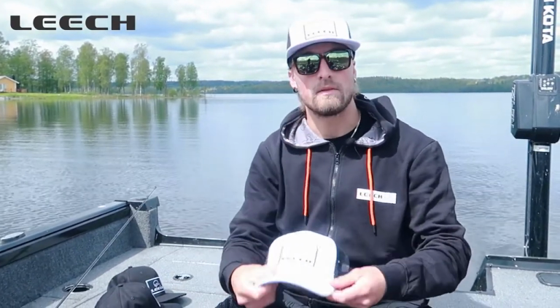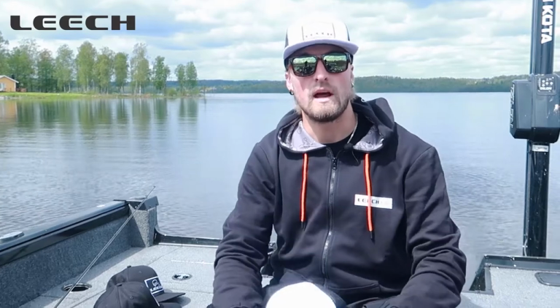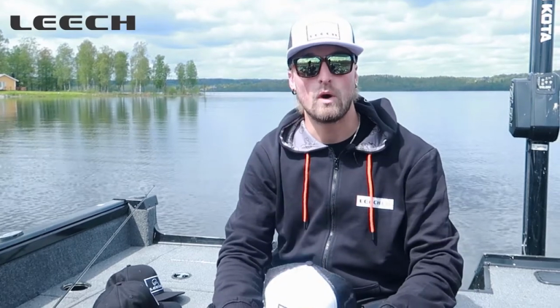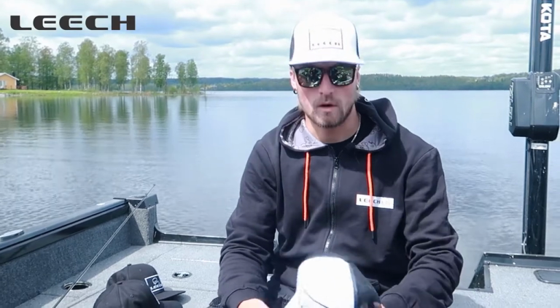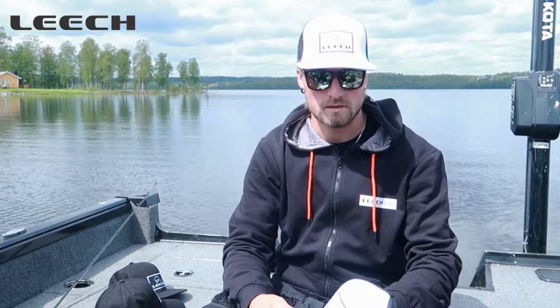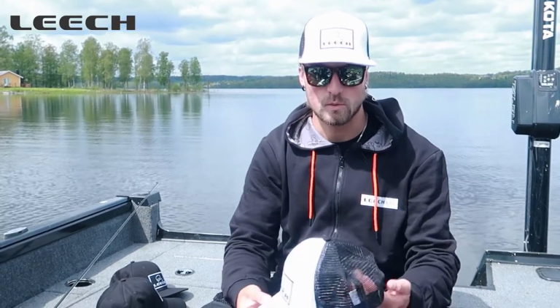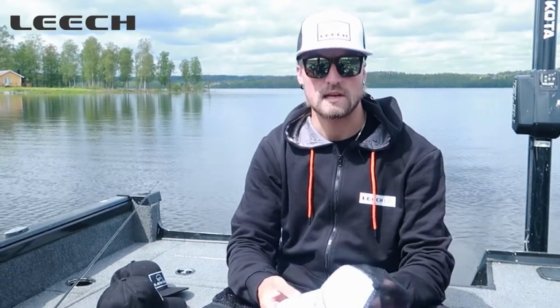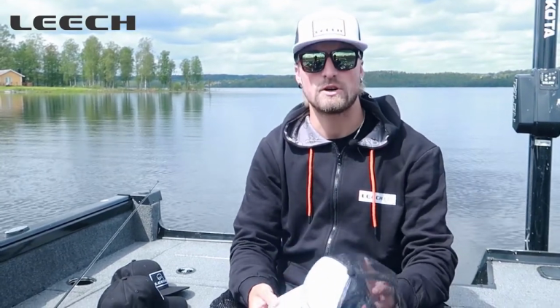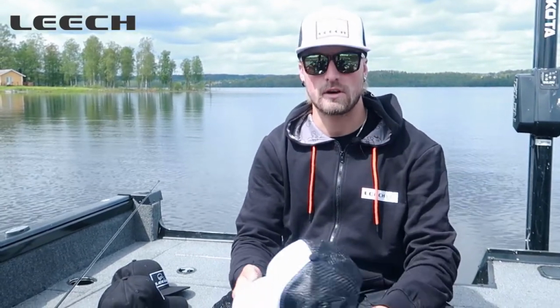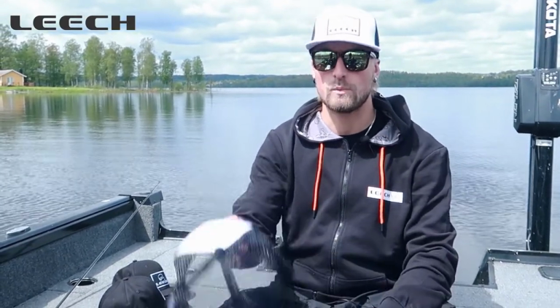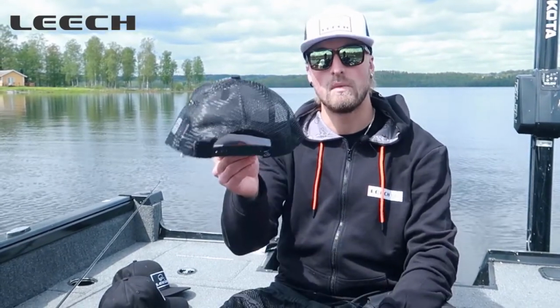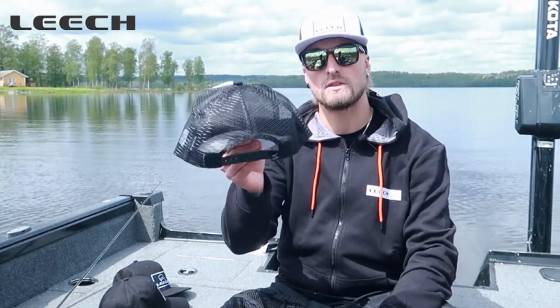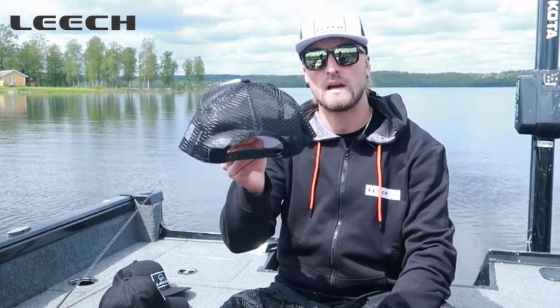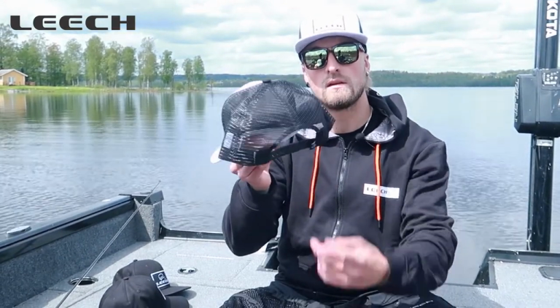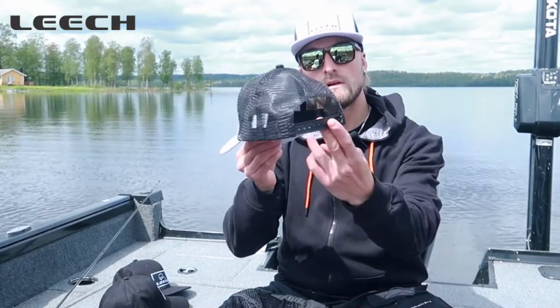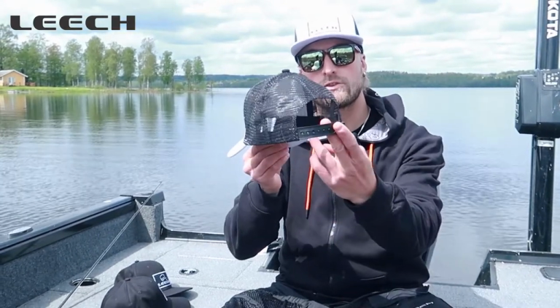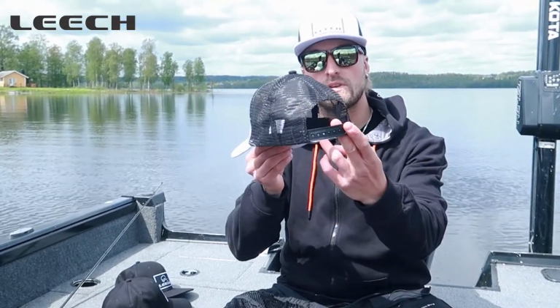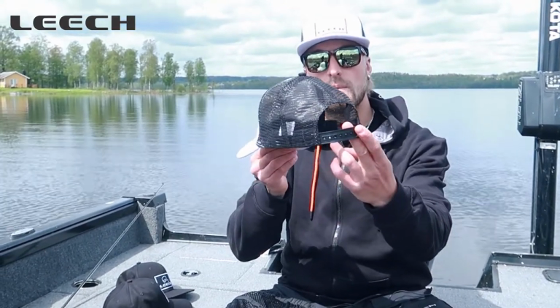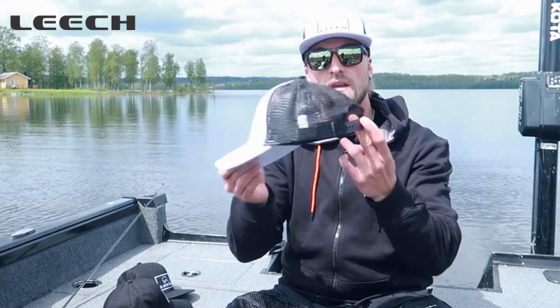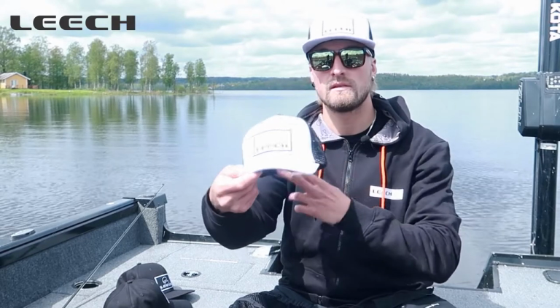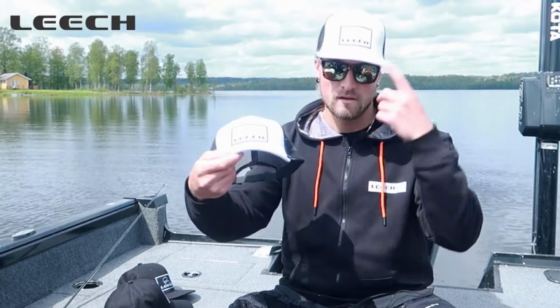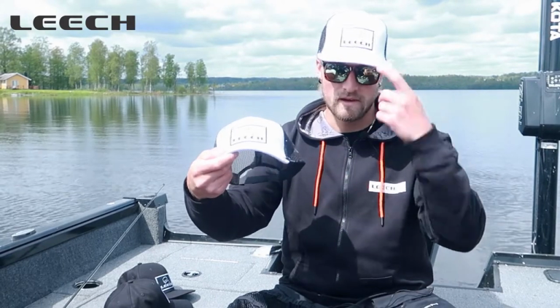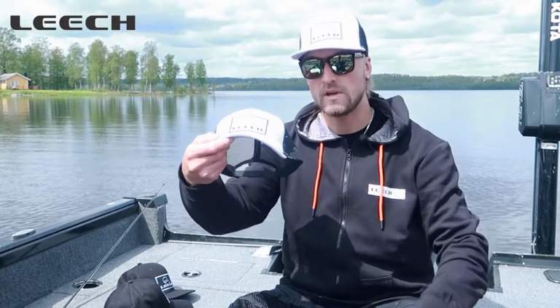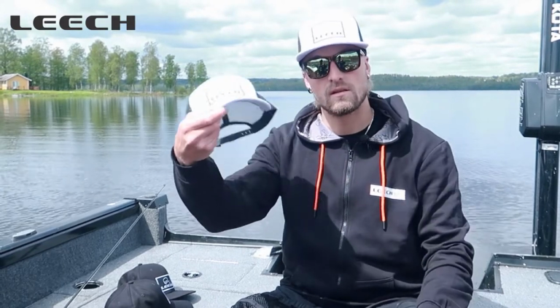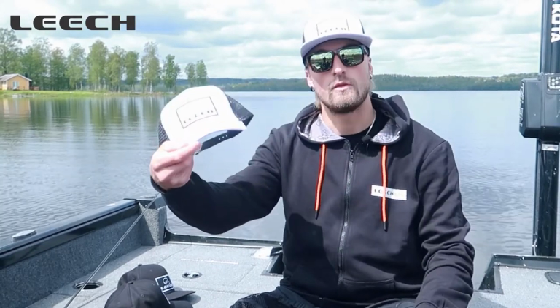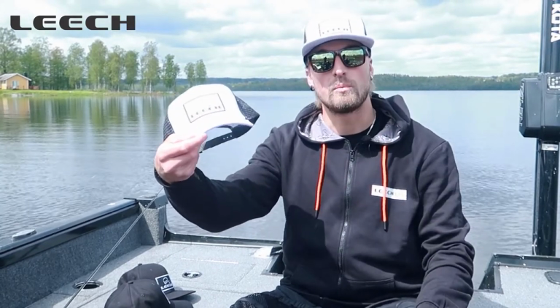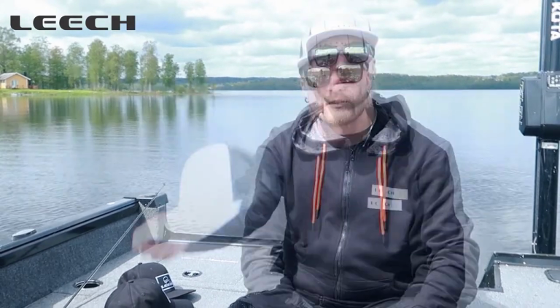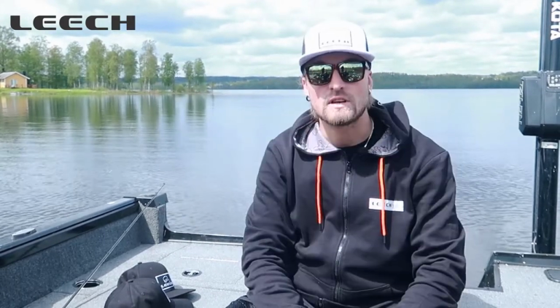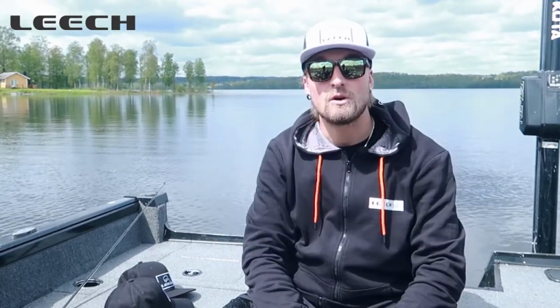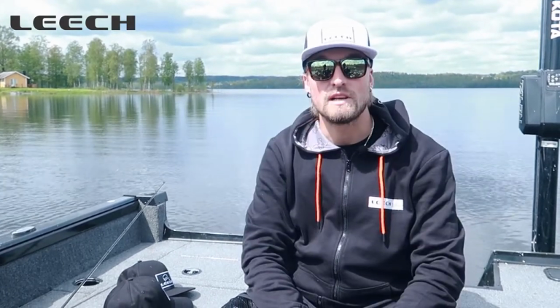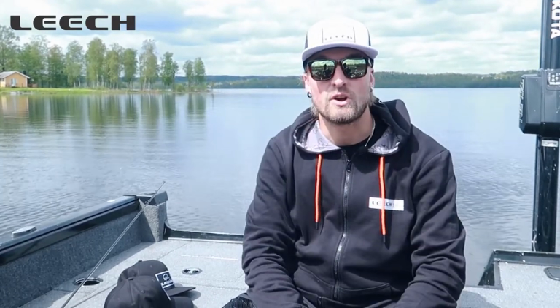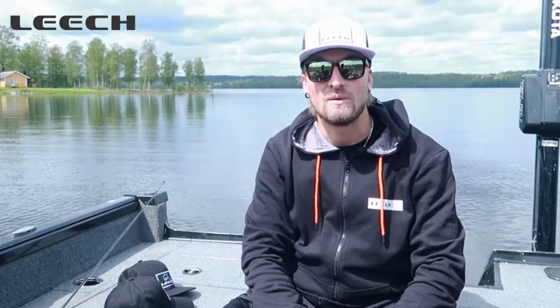And then we have the white ones, which is like a trucker cap with the mesh in the back, also with the snapback — flat brim and normal brim. So check them out on leechstore.com.